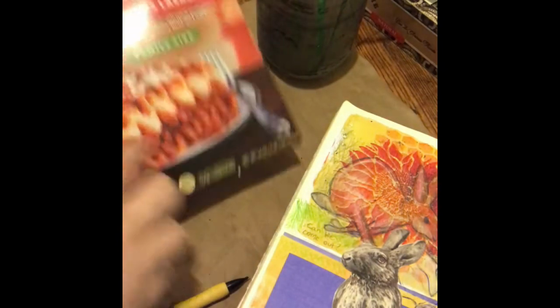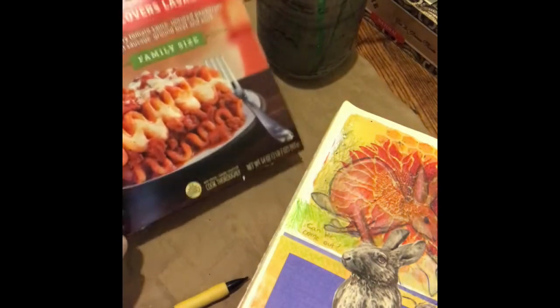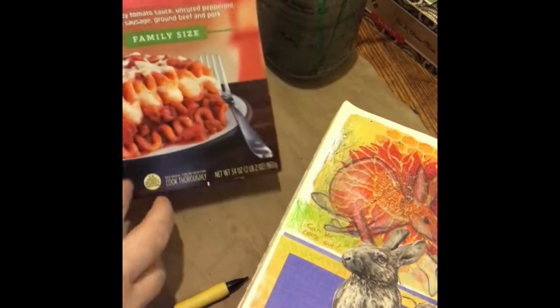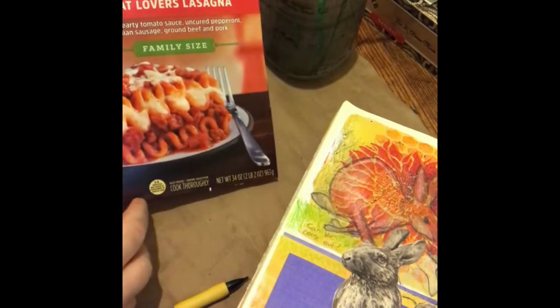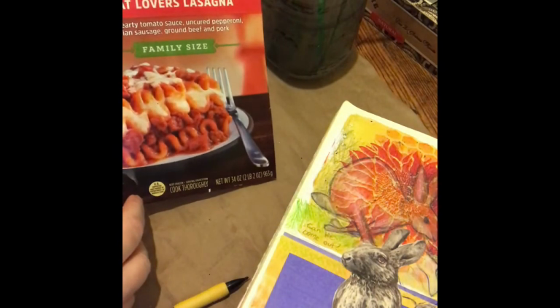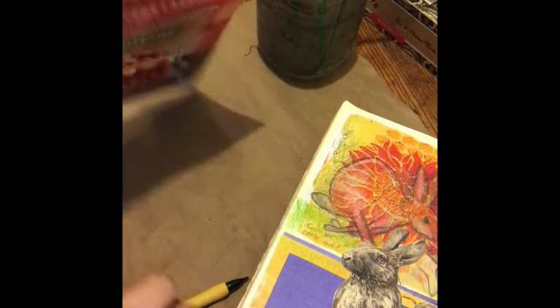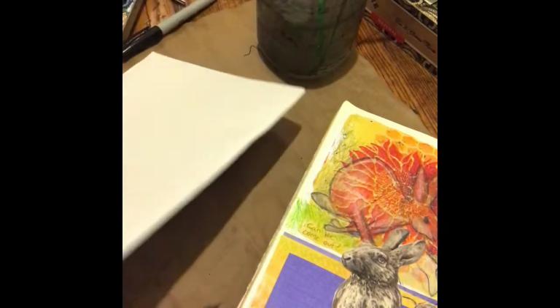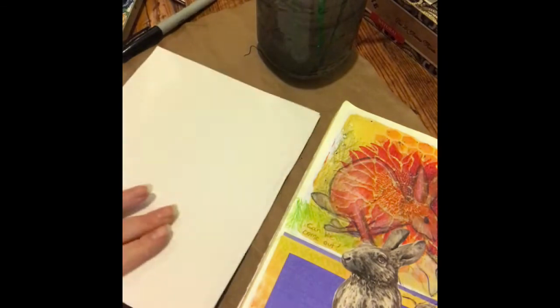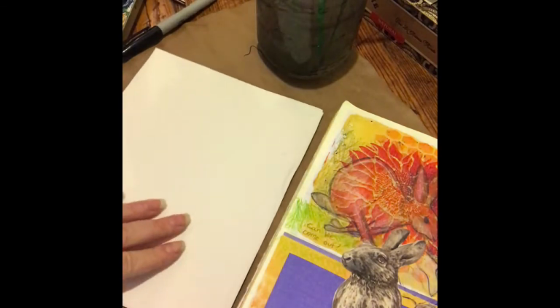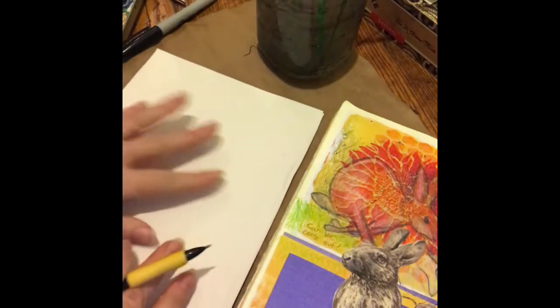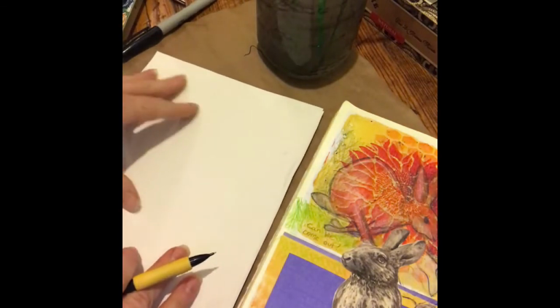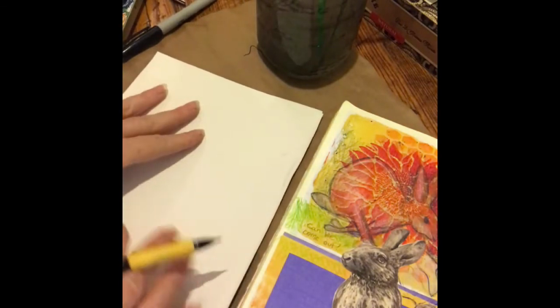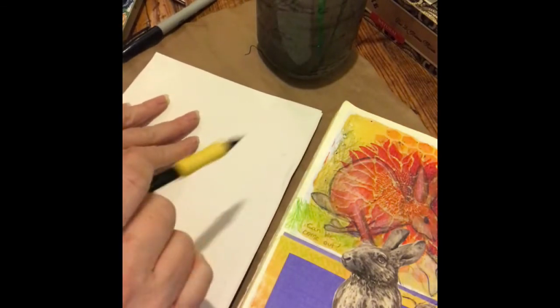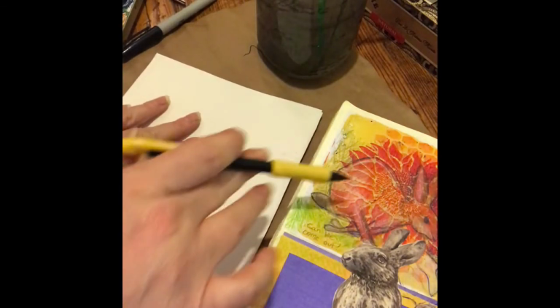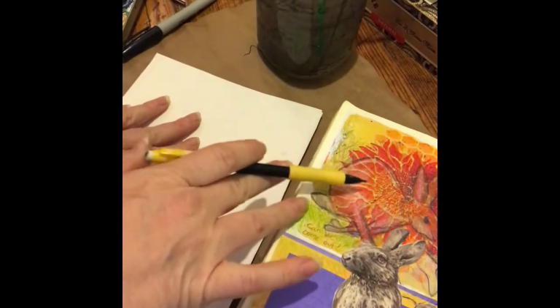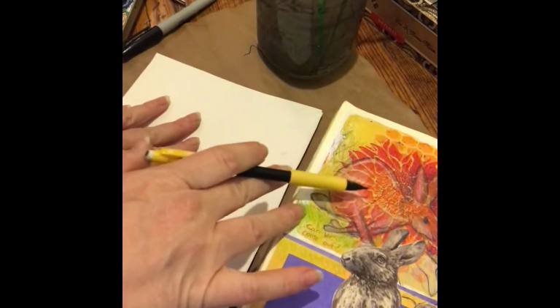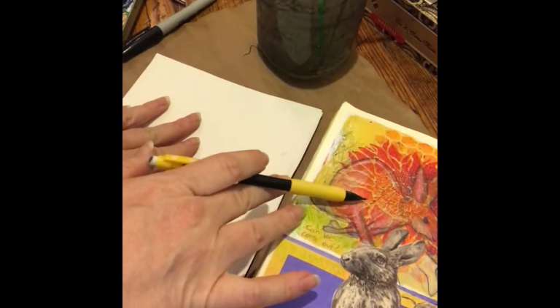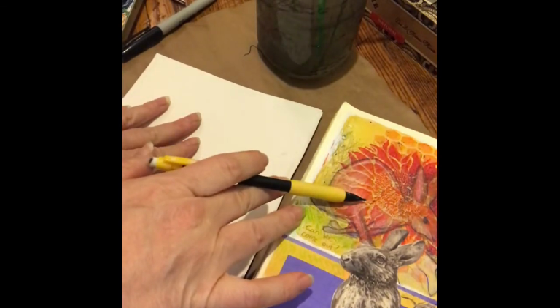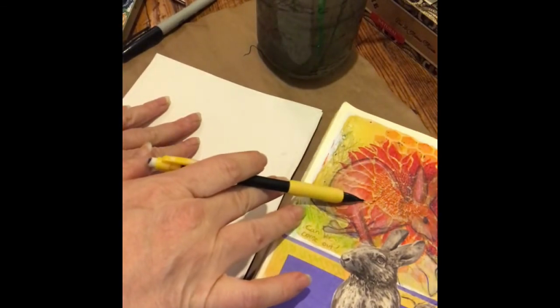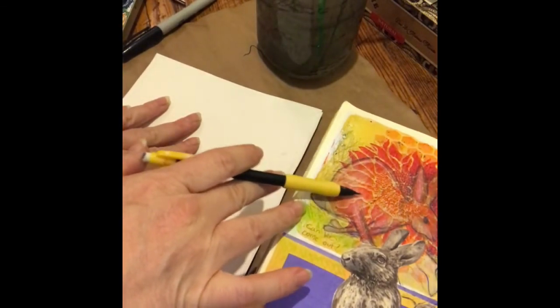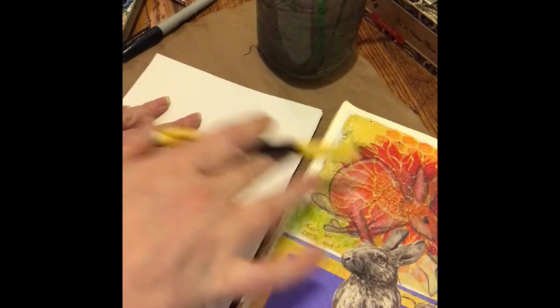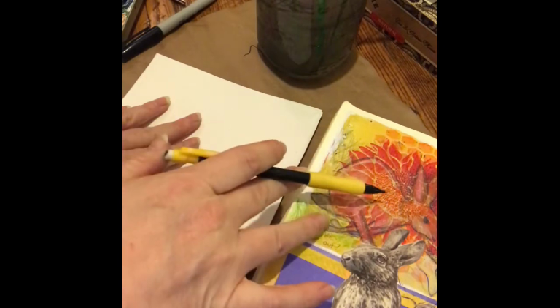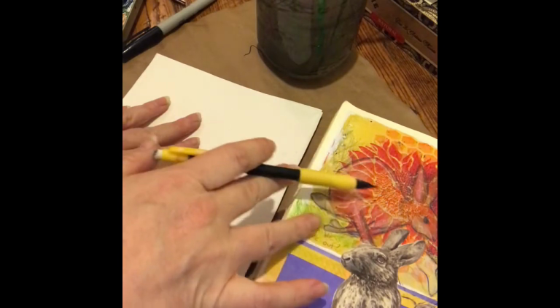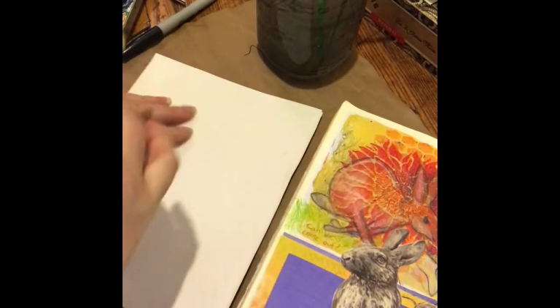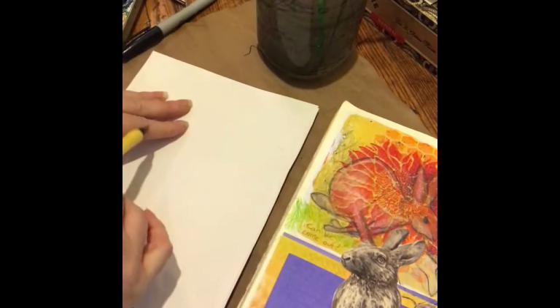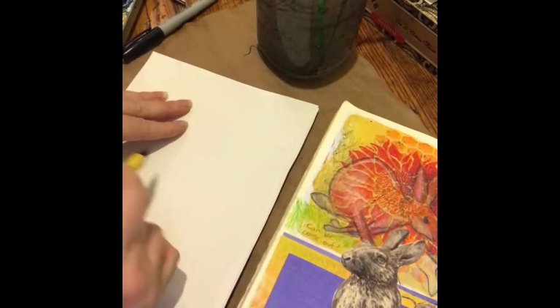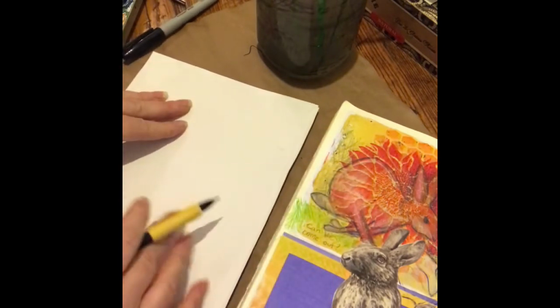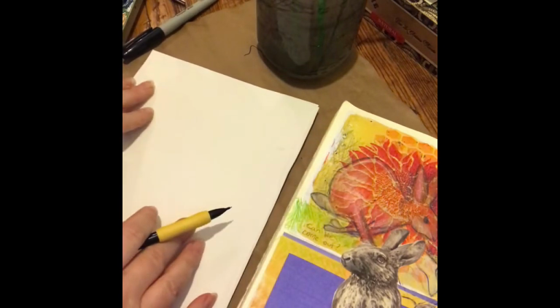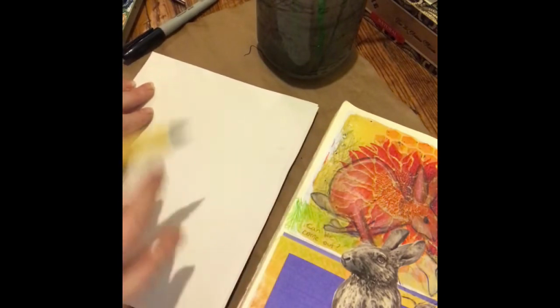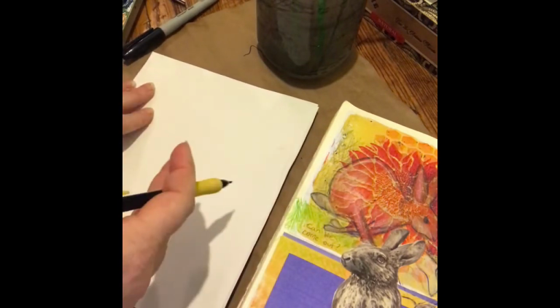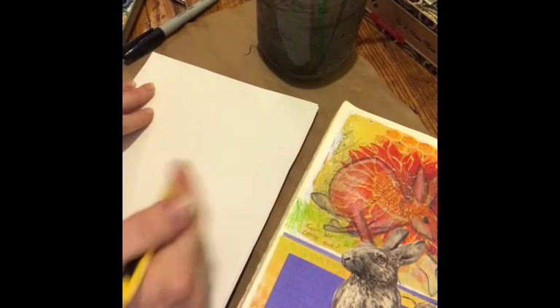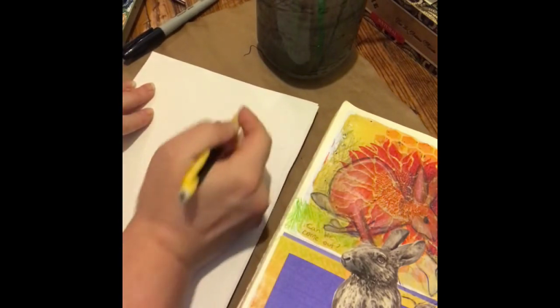This is just the inside of my Stofer's lasagna box that I cut up — I like to reuse things like that. And I'm going to be looking at this drawing that I've done previously, and making it bigger, and simplifying it, and then adding his details.